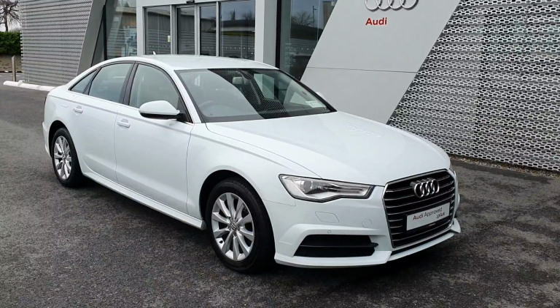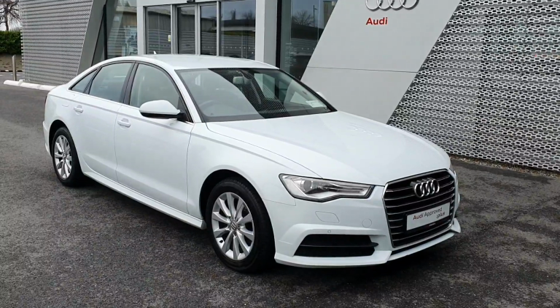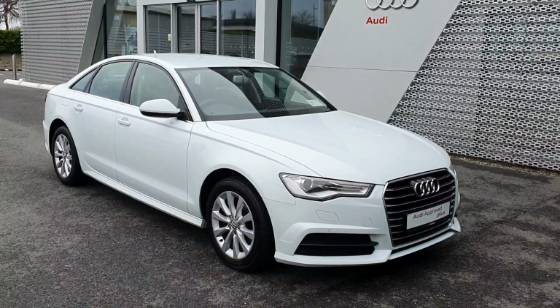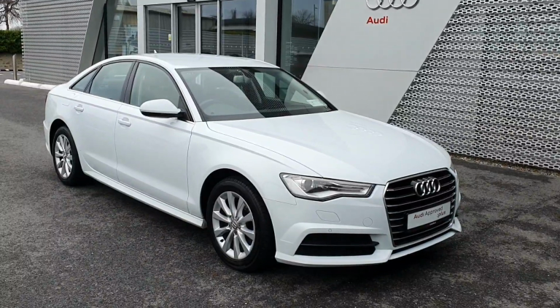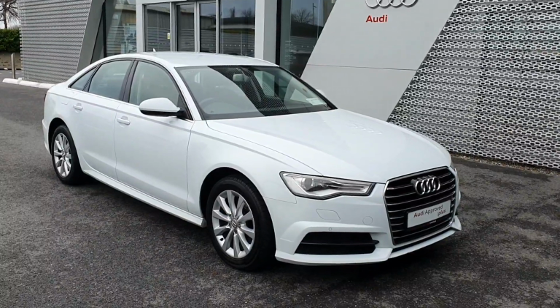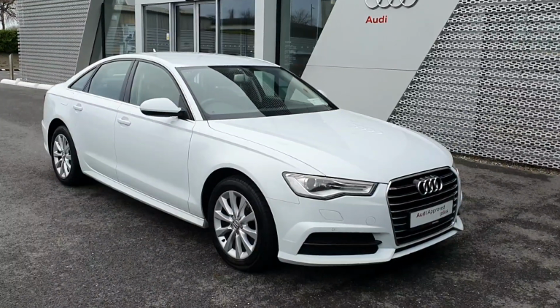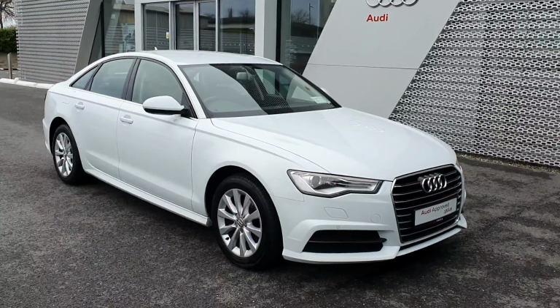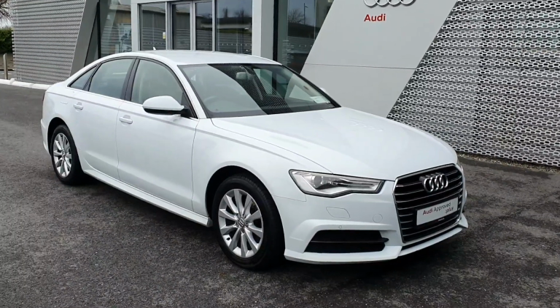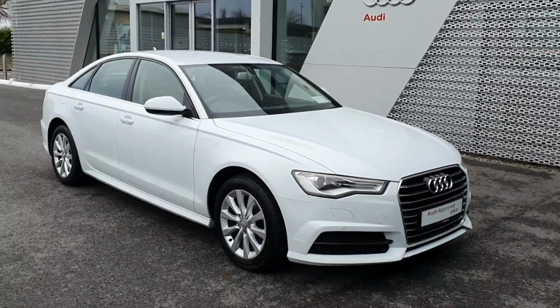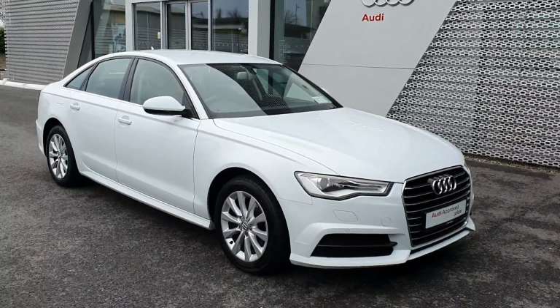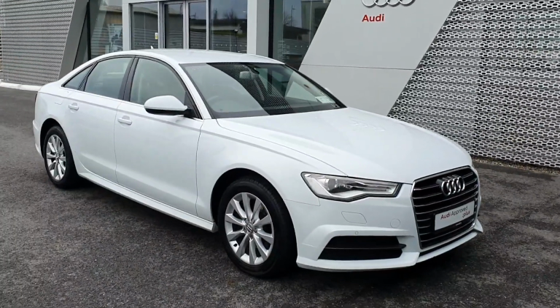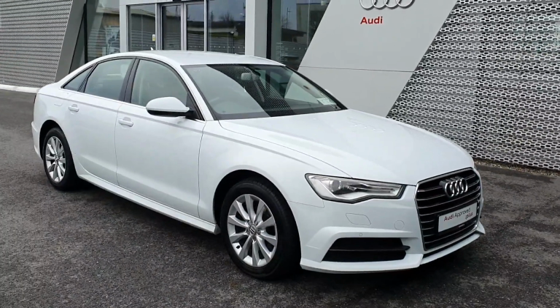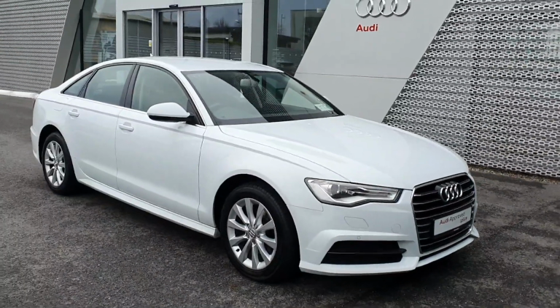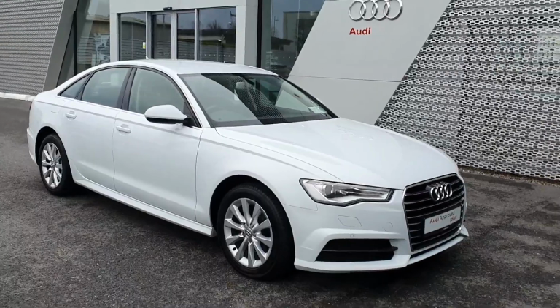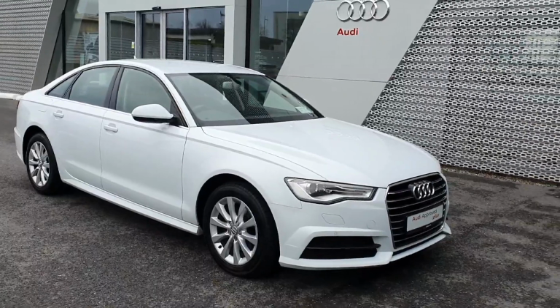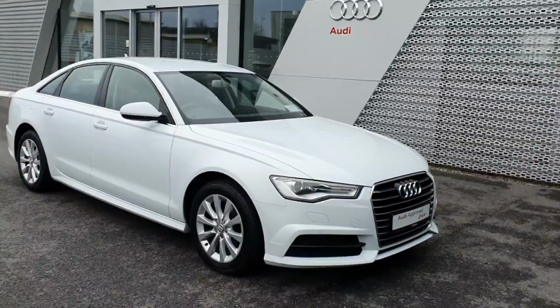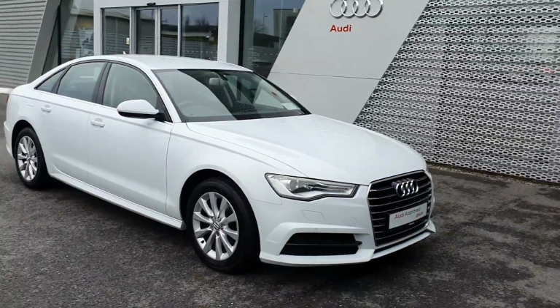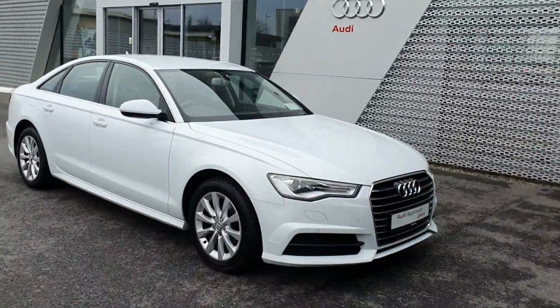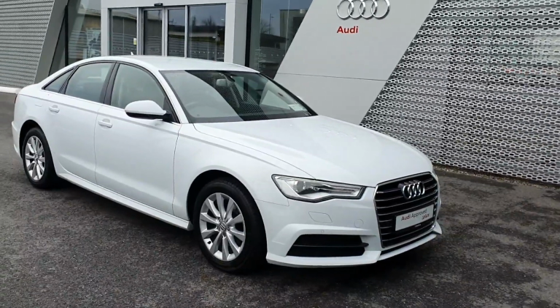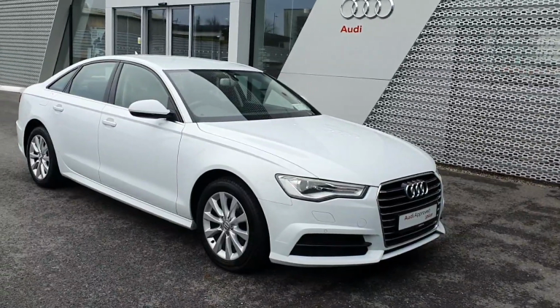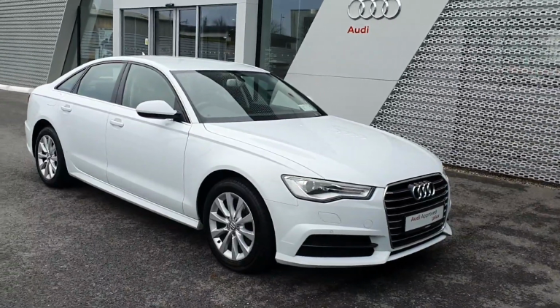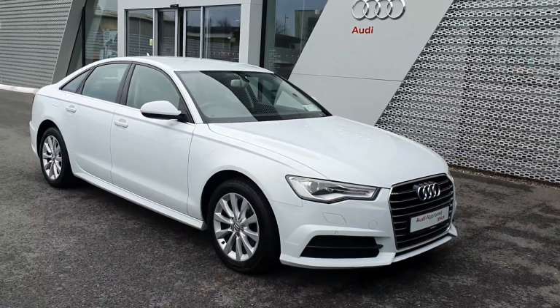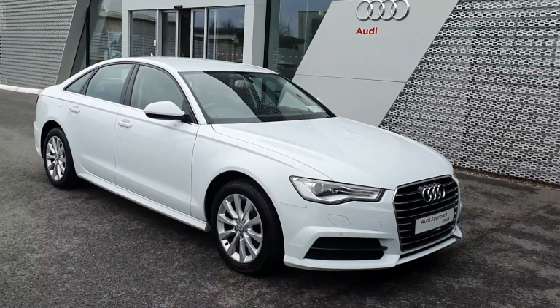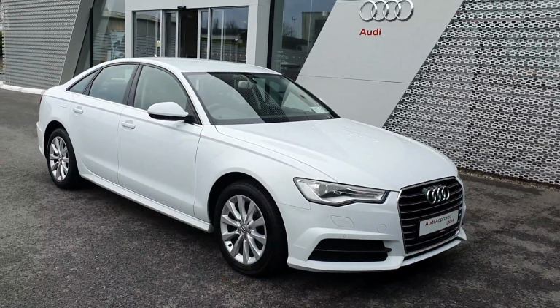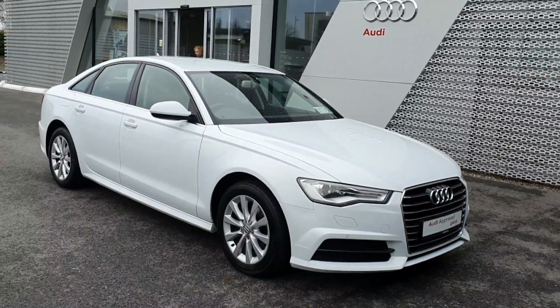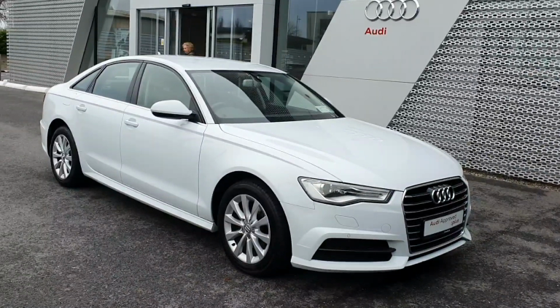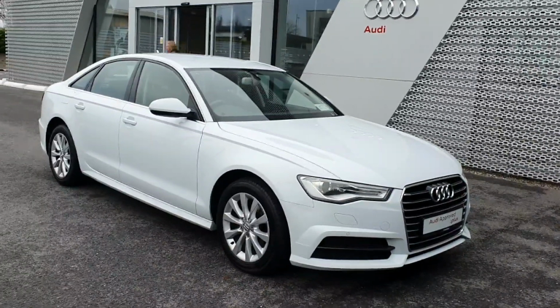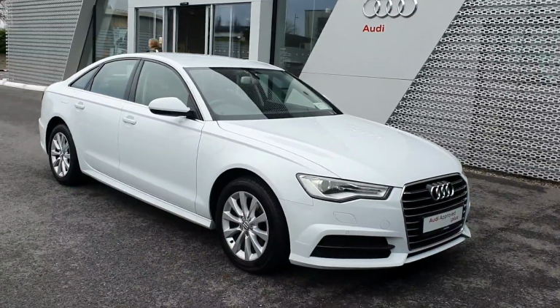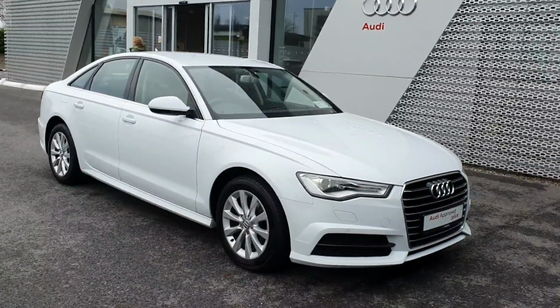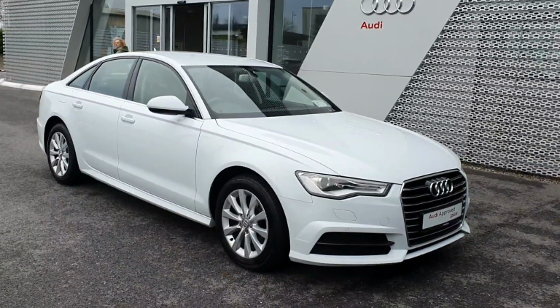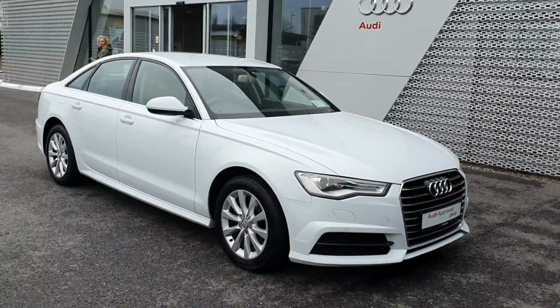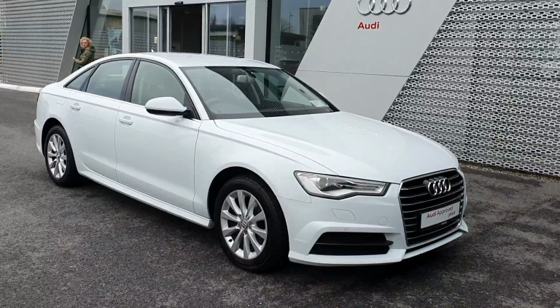Hello and welcome to Audi Limerick online sales enquiries. Today we have a beautiful 181 Audi A6 2 litre TDI 190 brake horsepower S-Tronic.